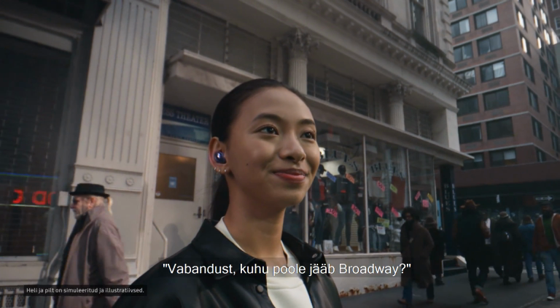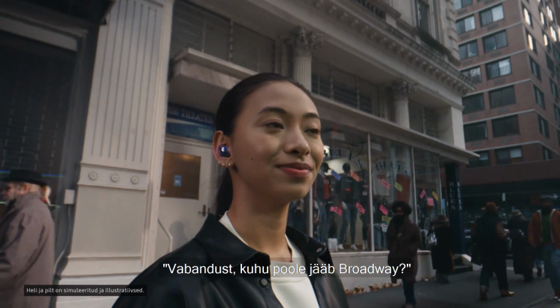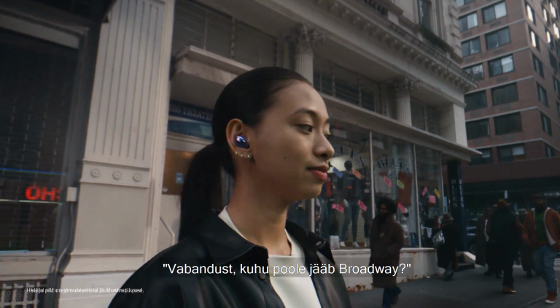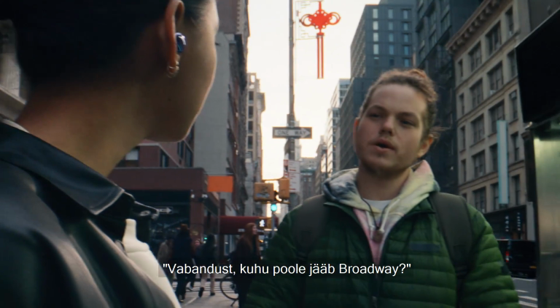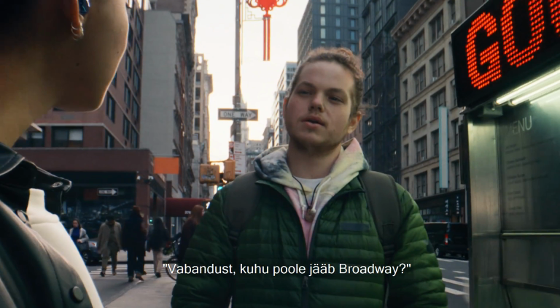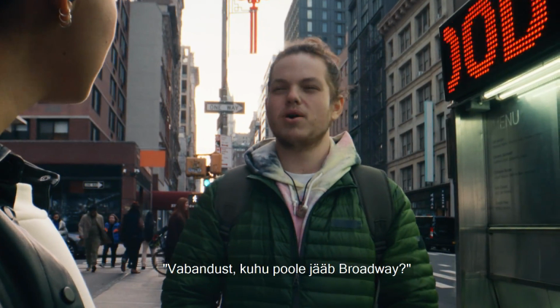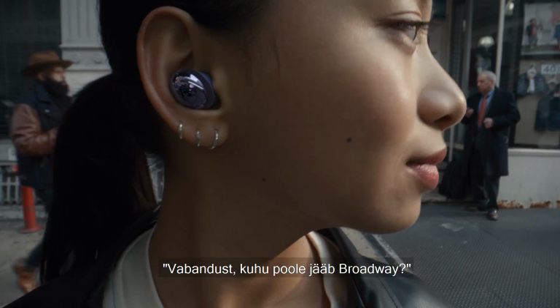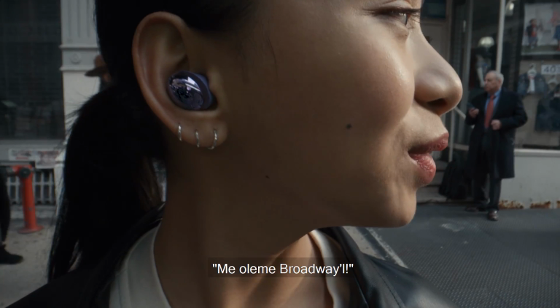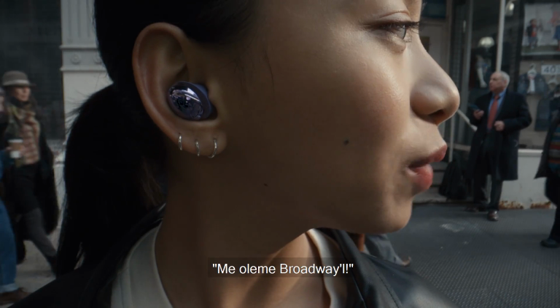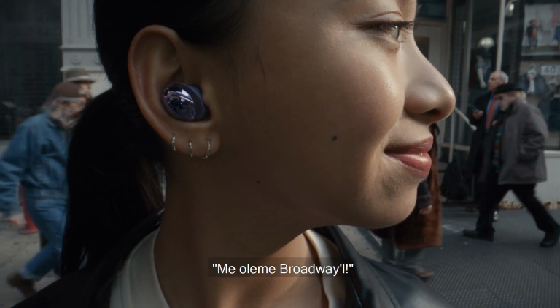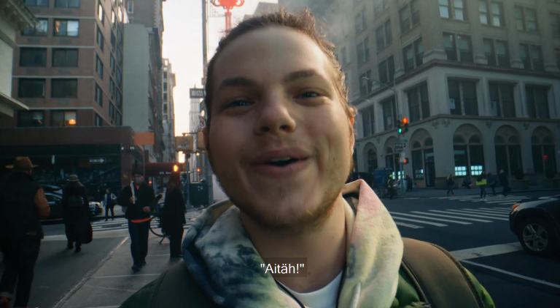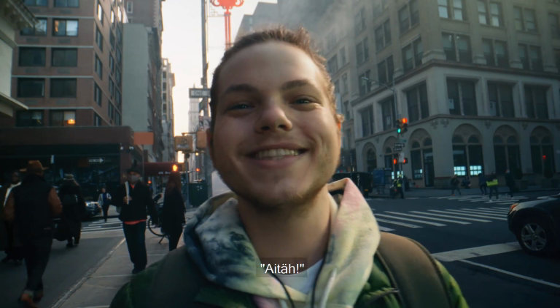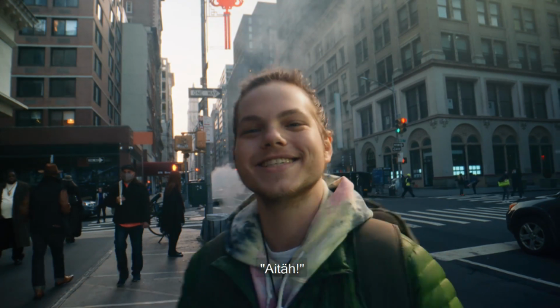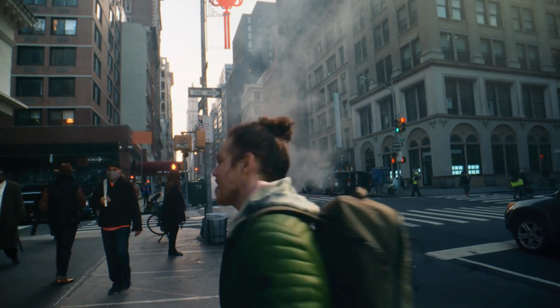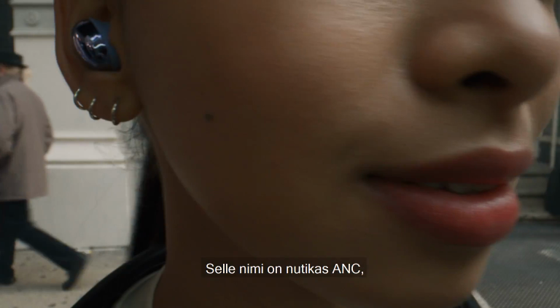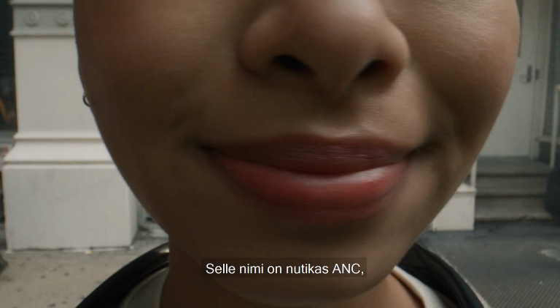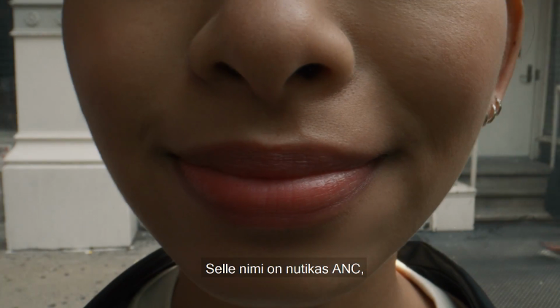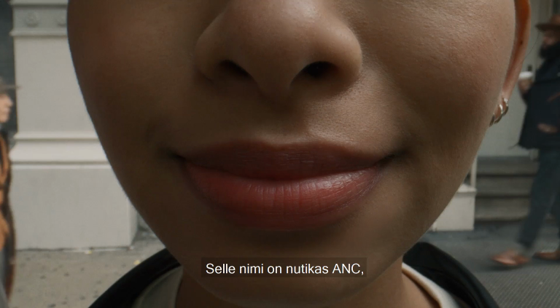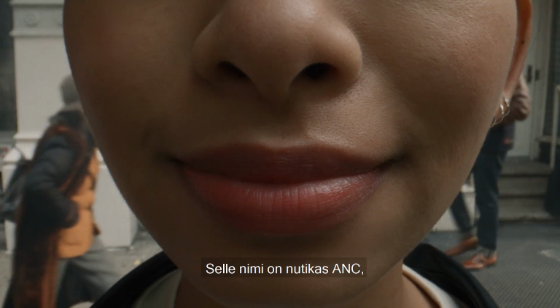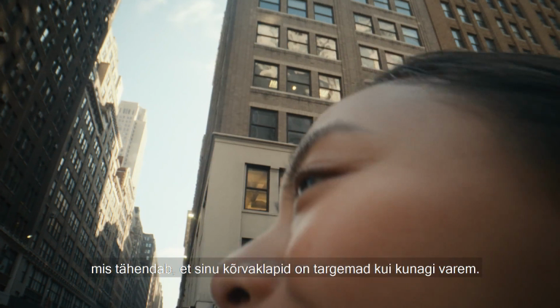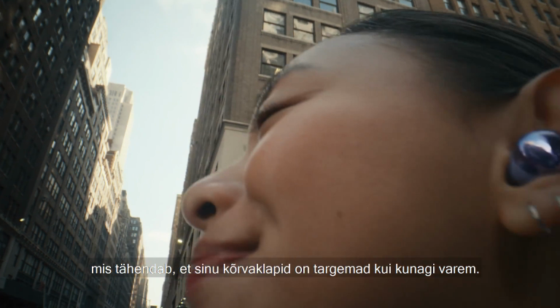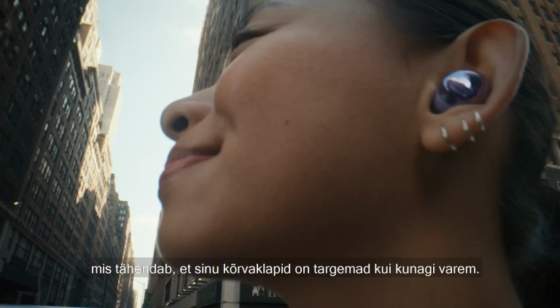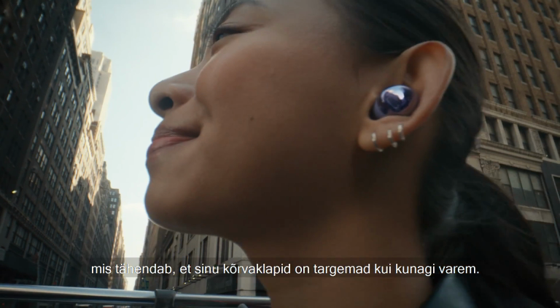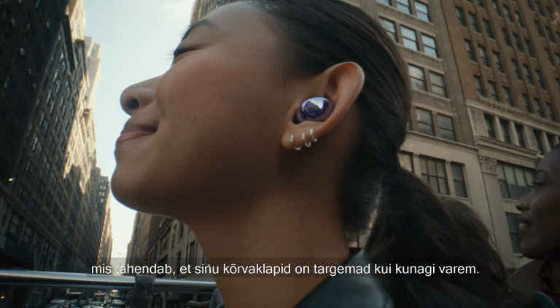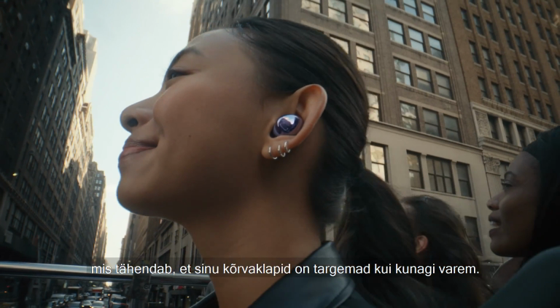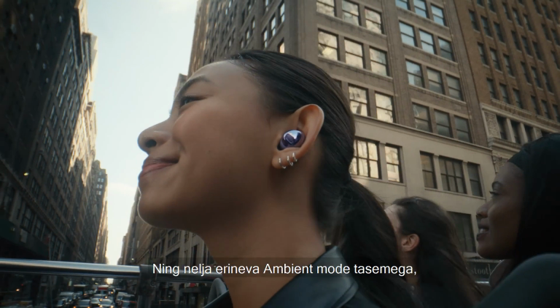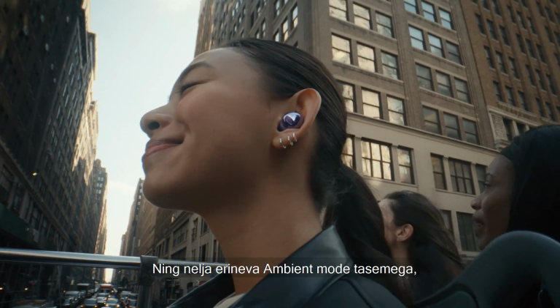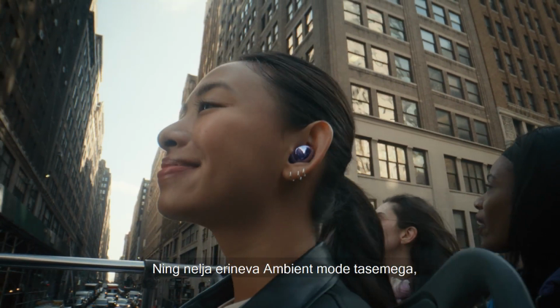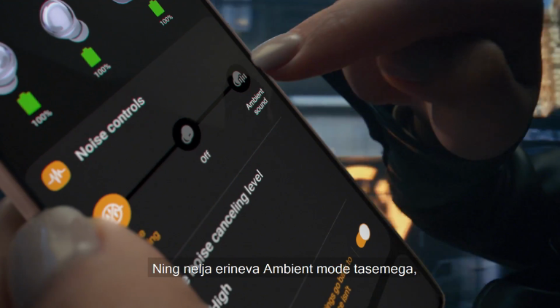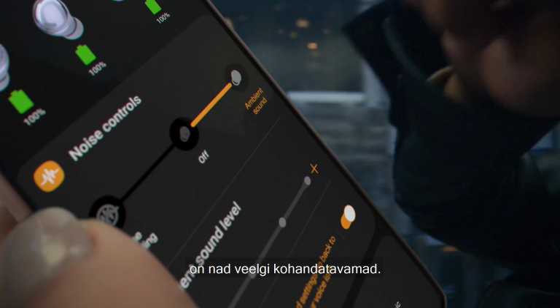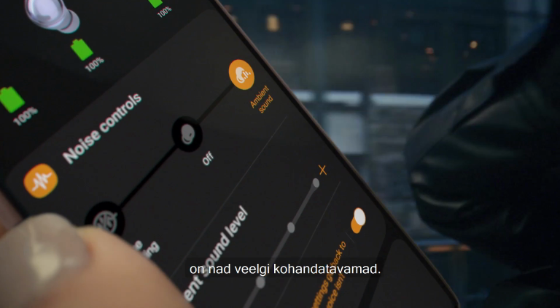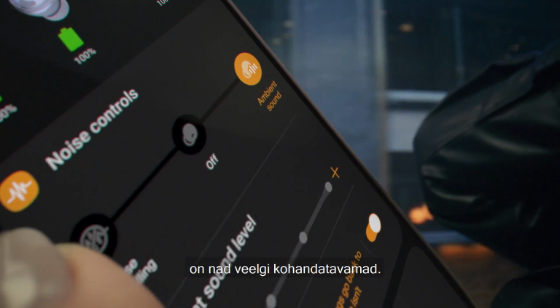Excuse me, which way is Broadway? We're on Broadway. Oh, alright, thanks. It's called Intelligent ANC, which means your earbuds are smarter than ever before. And with four levels of ambient mode, they're more adjustable.